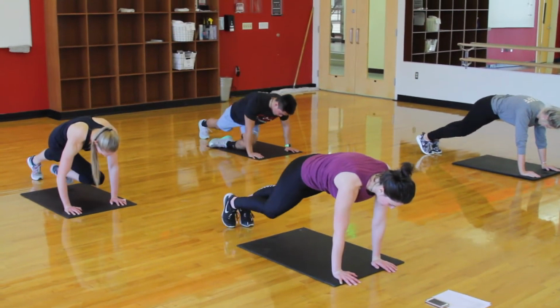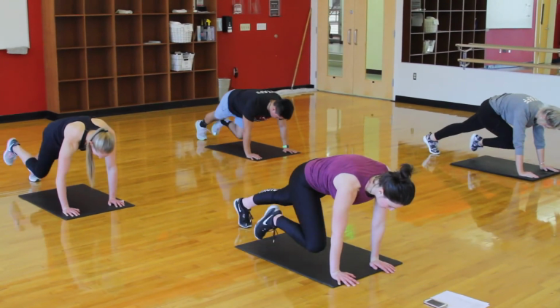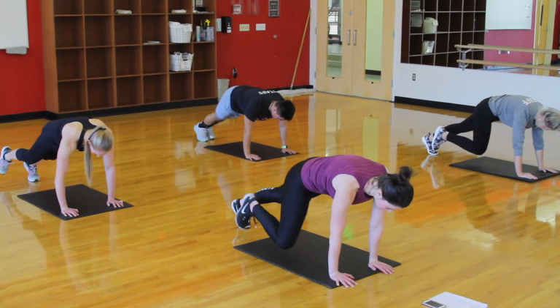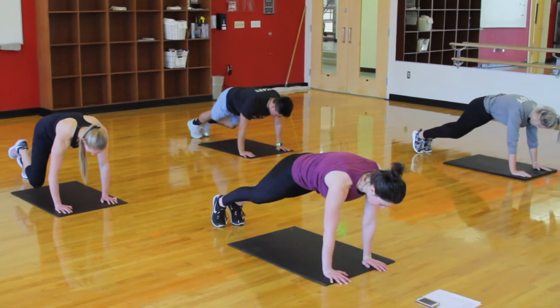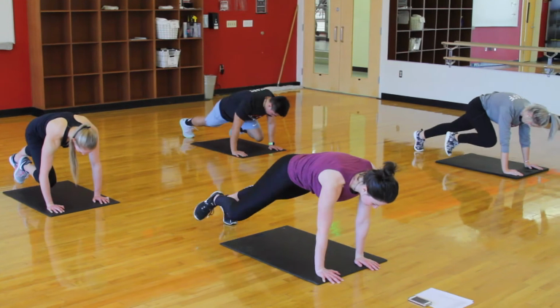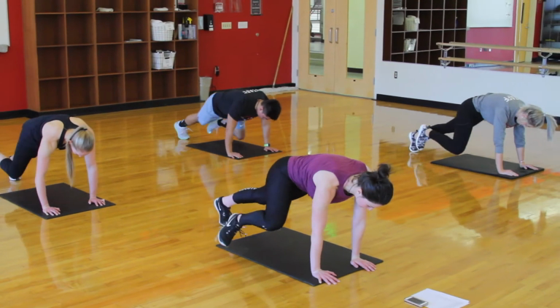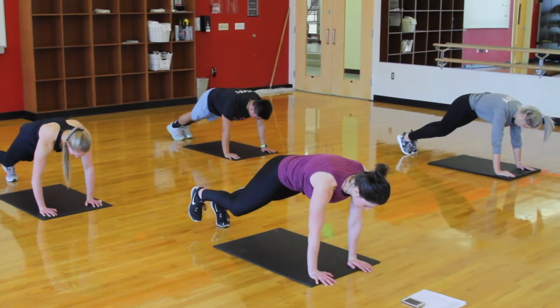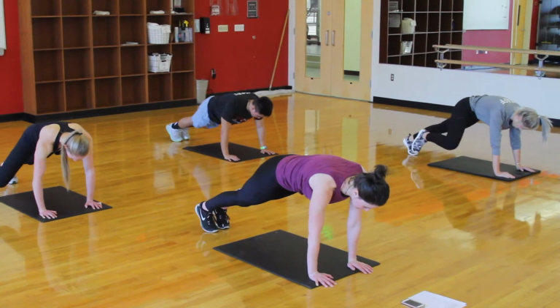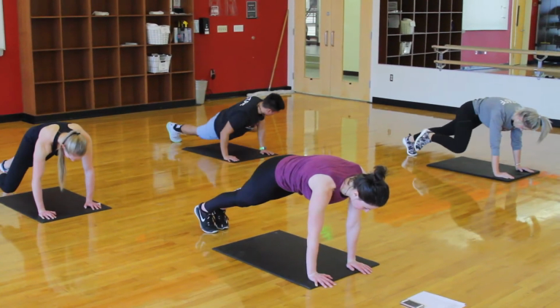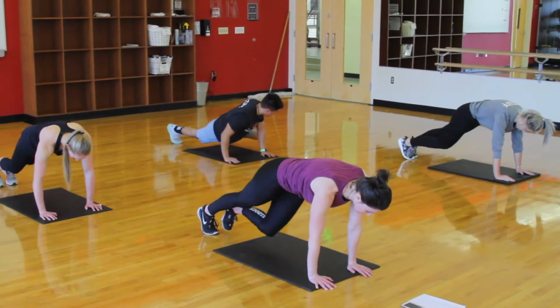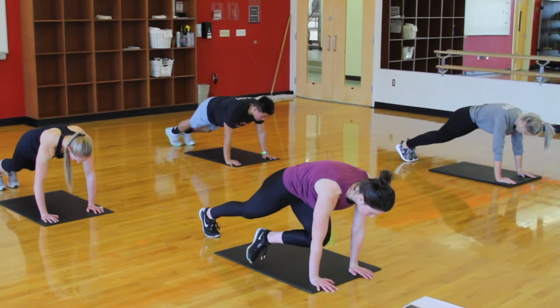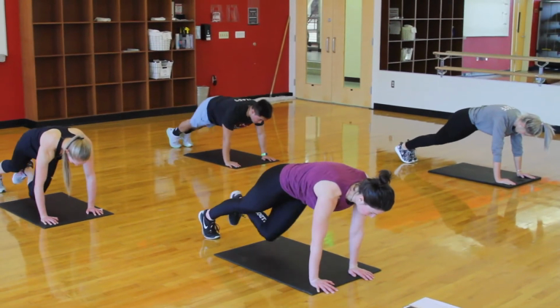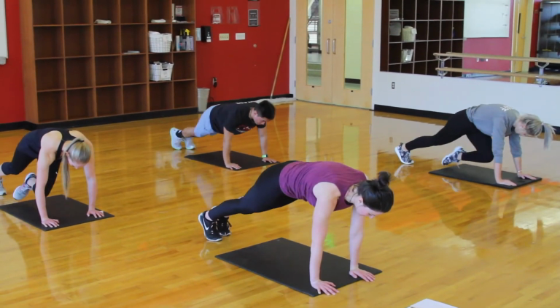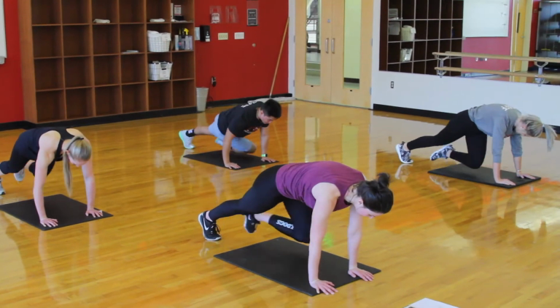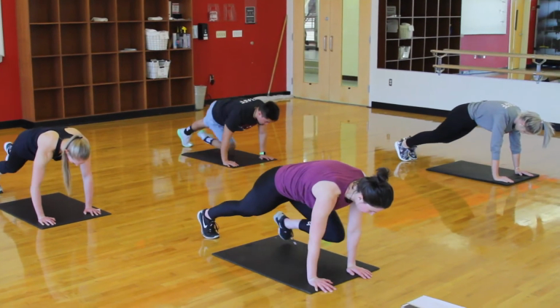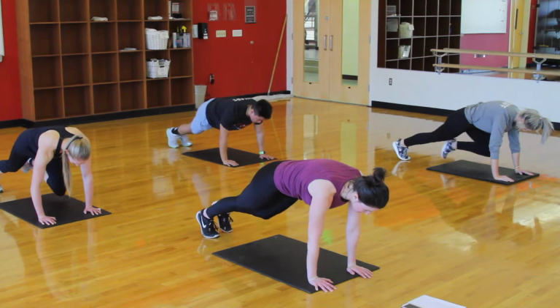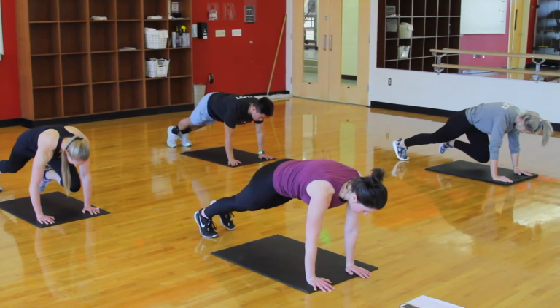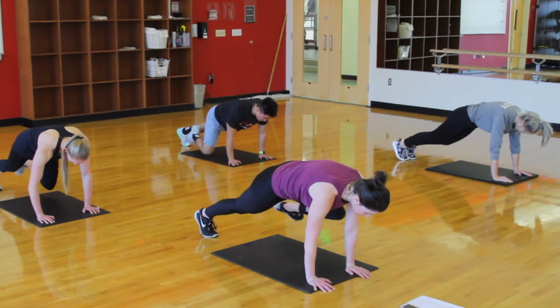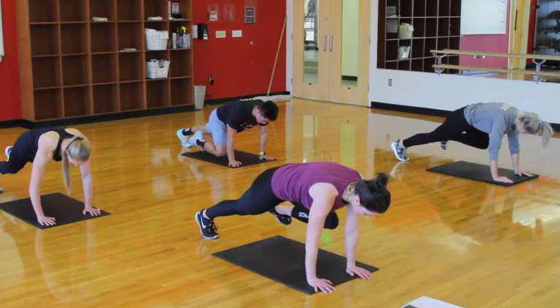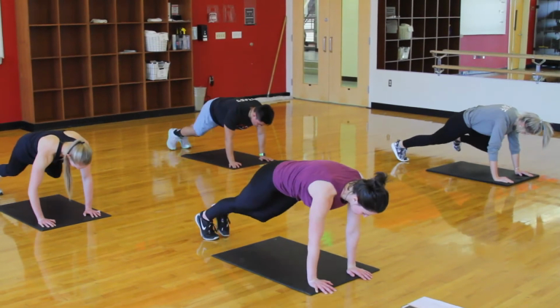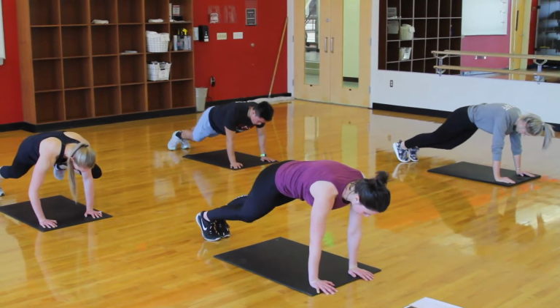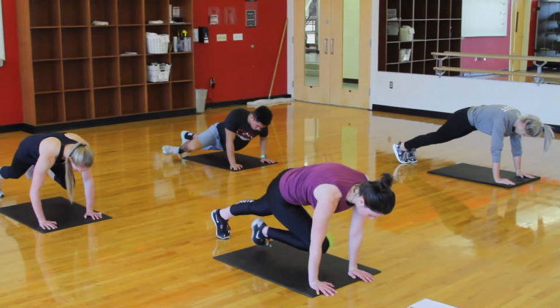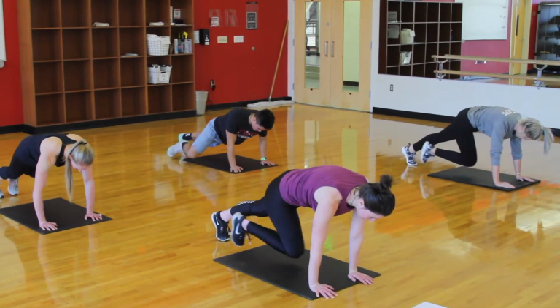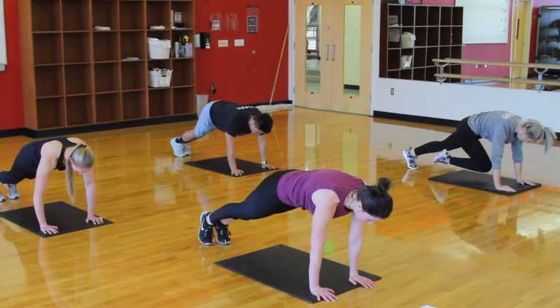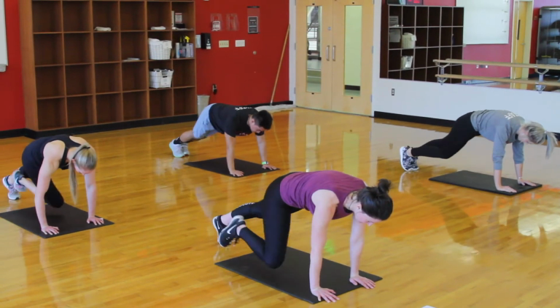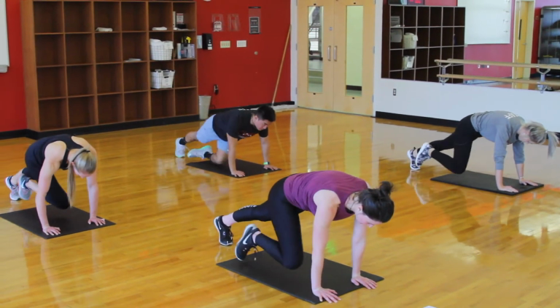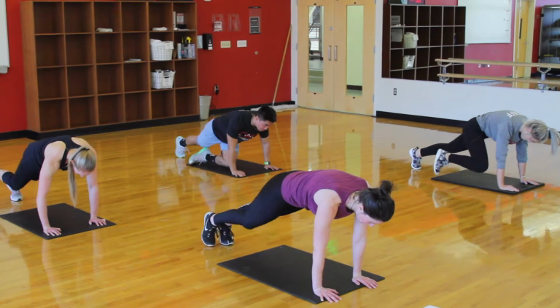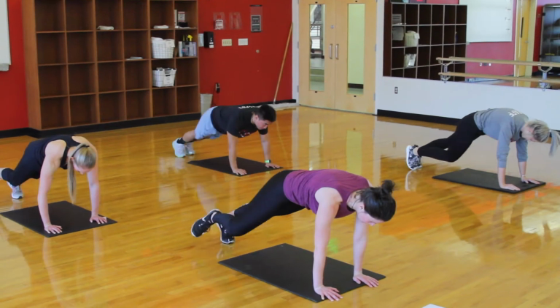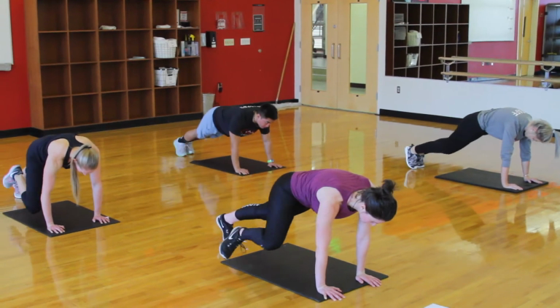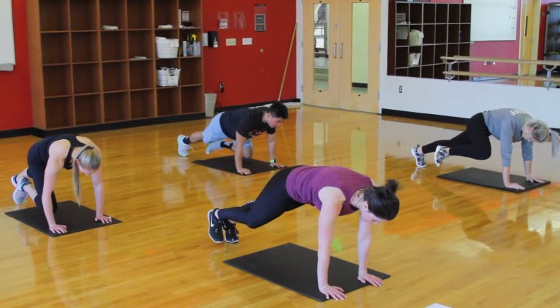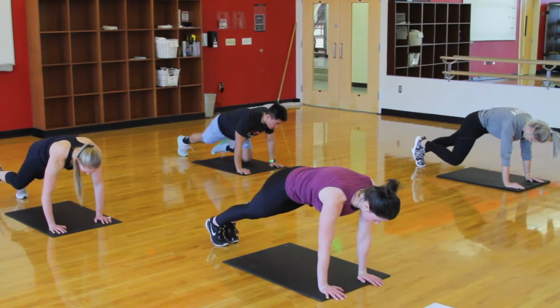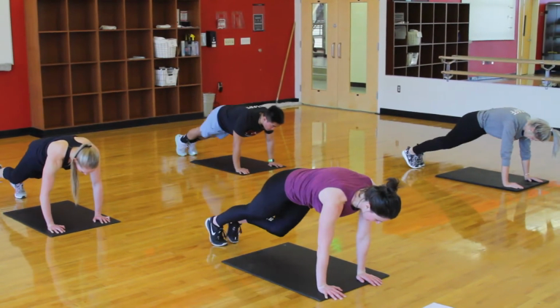You should be keeping your quads, your glutes, and of course that core engaged the whole time. This isn't just about abs — we're working full body. 6 seconds.